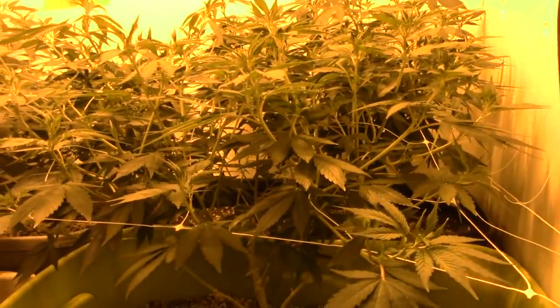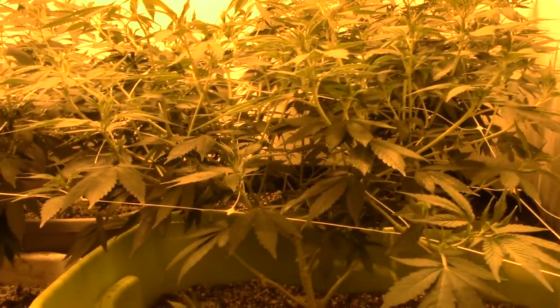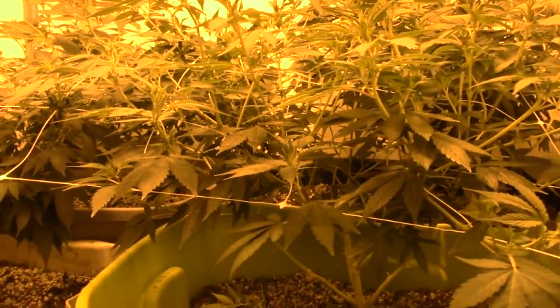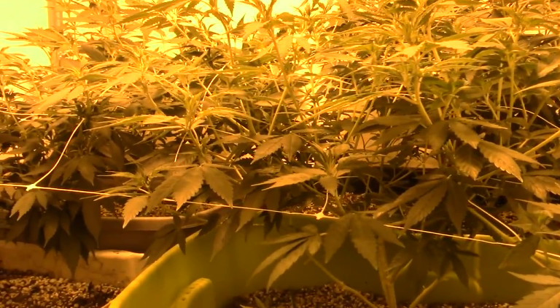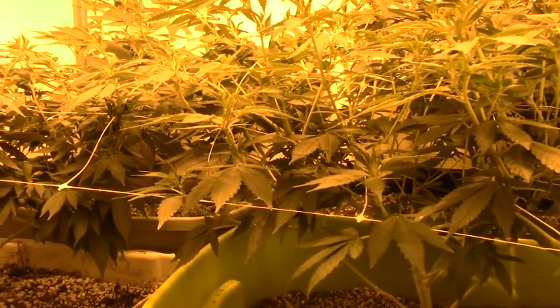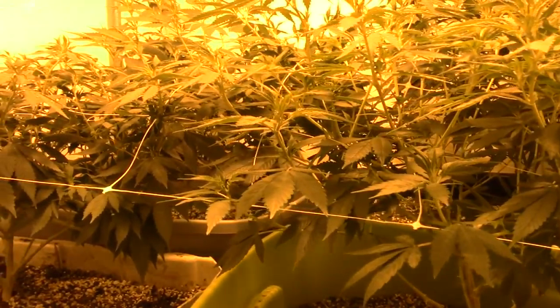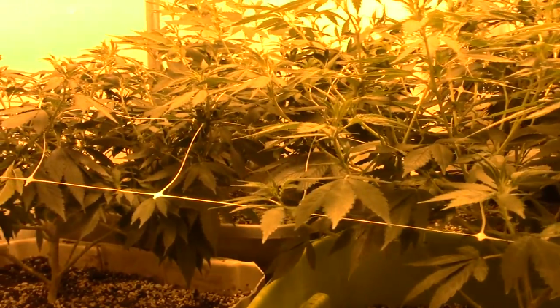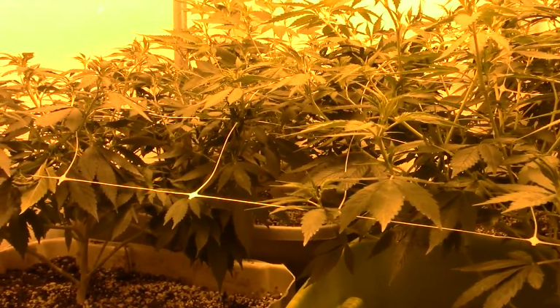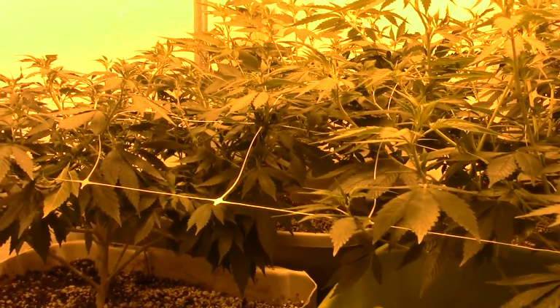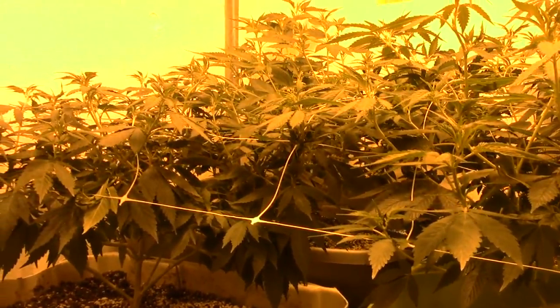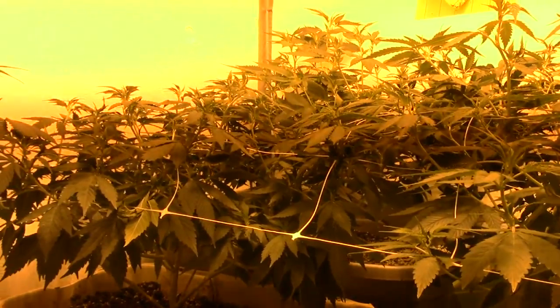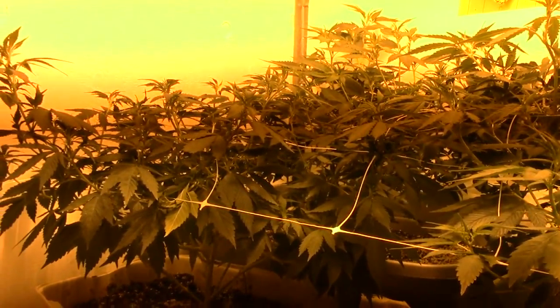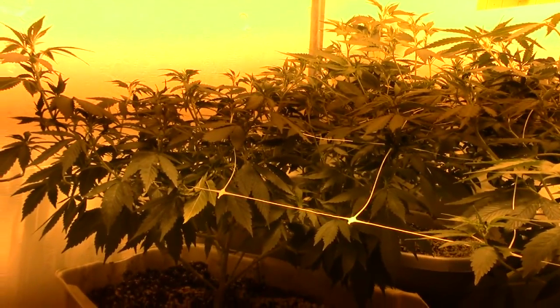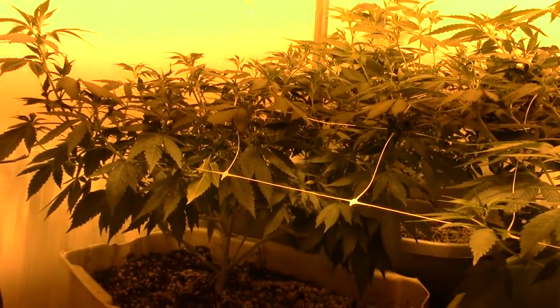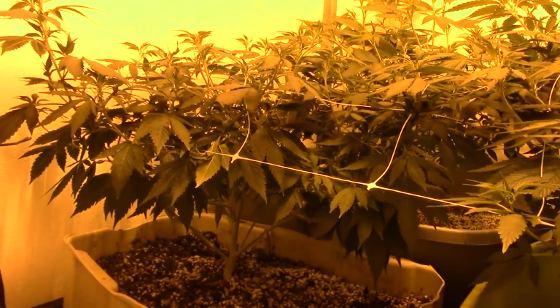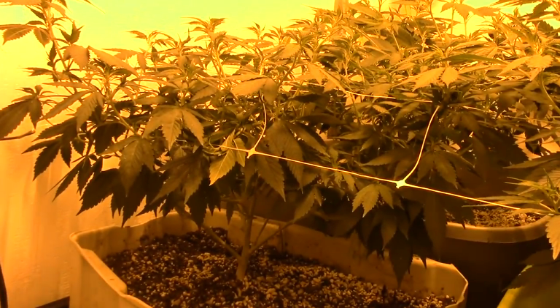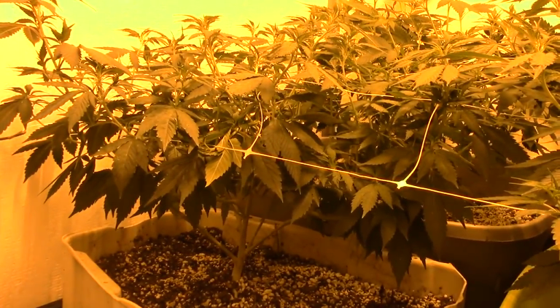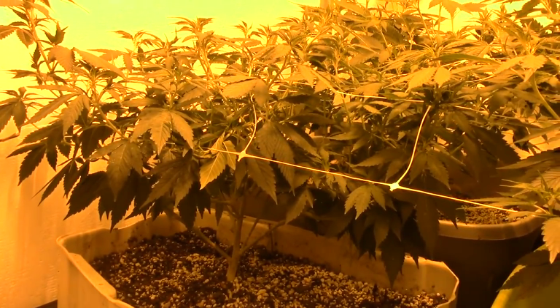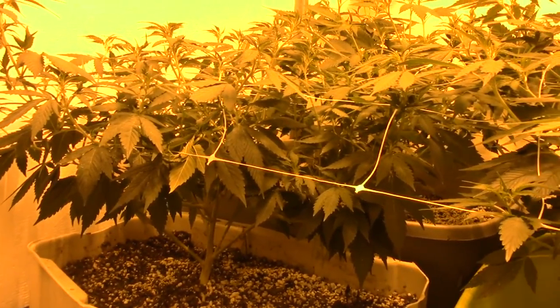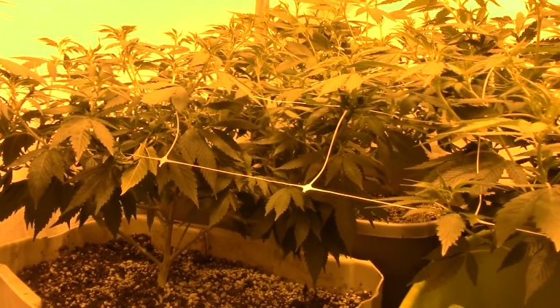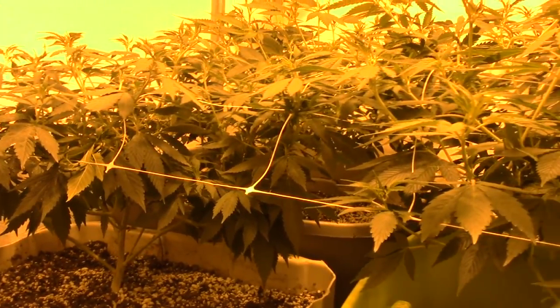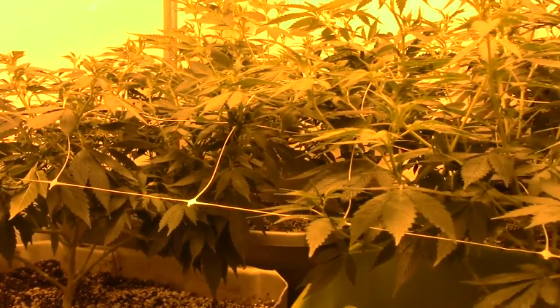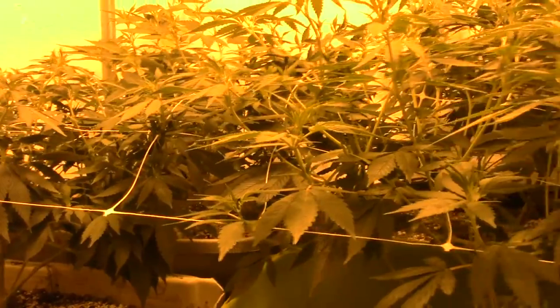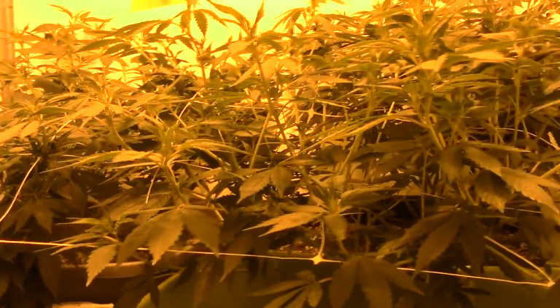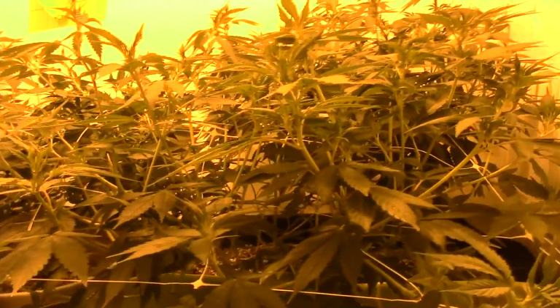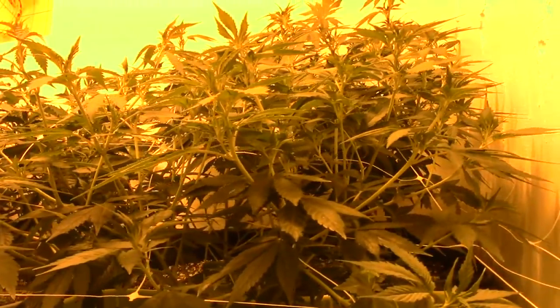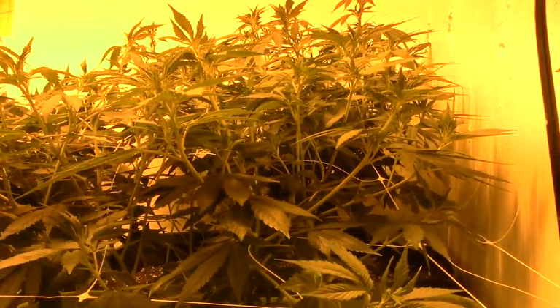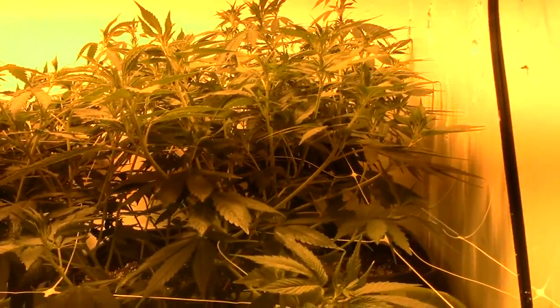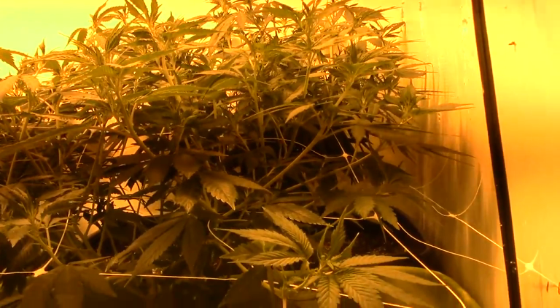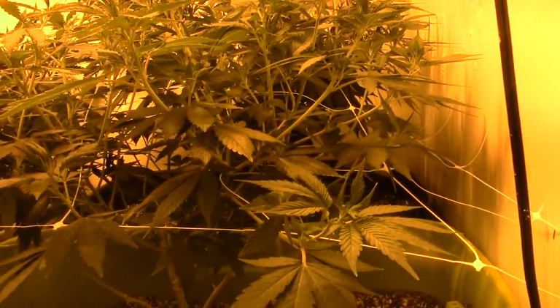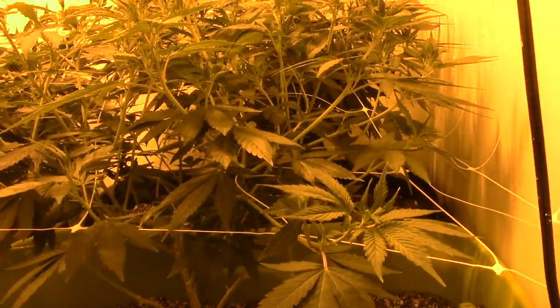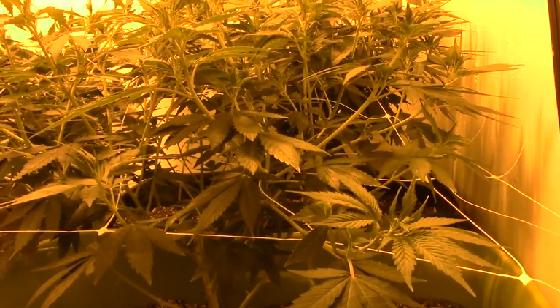What's up guys, it's Kavey back in the indoor grow, and today is official 12-12 light cycle. That's right, we're flipping. We're going to get these girls stretched out and get them flowered out.